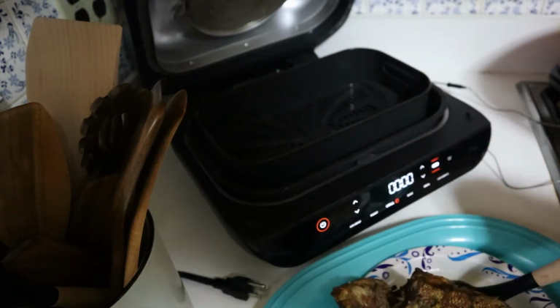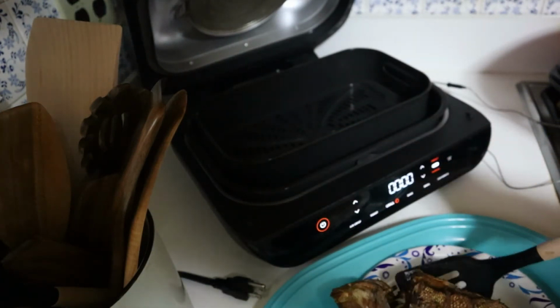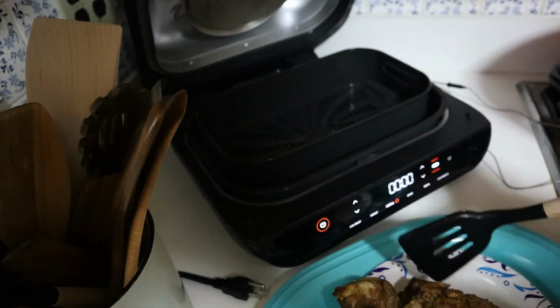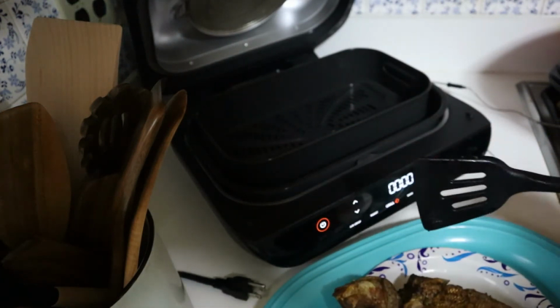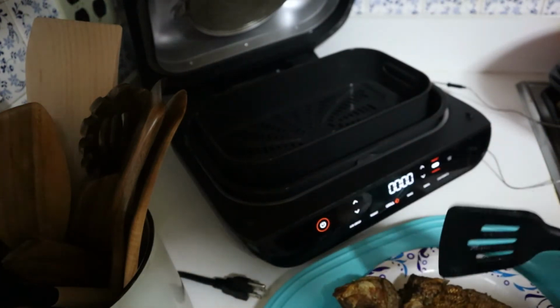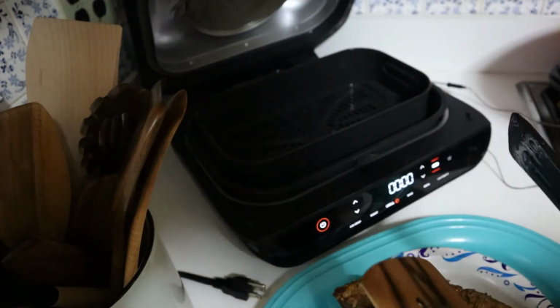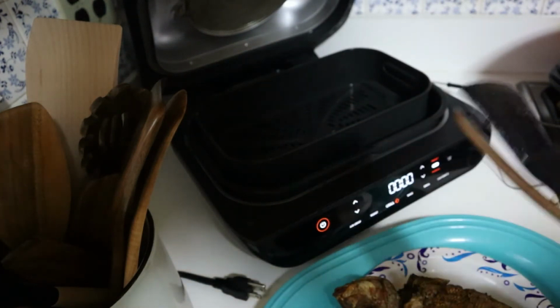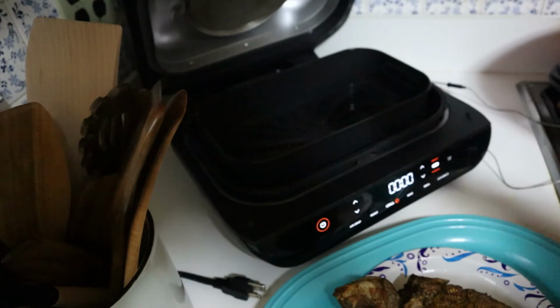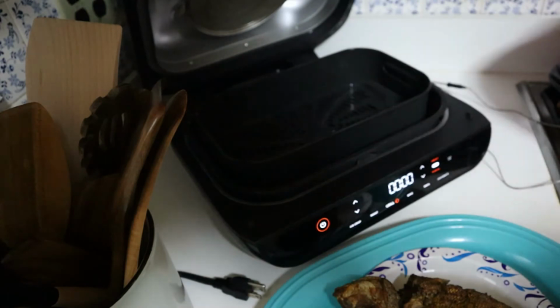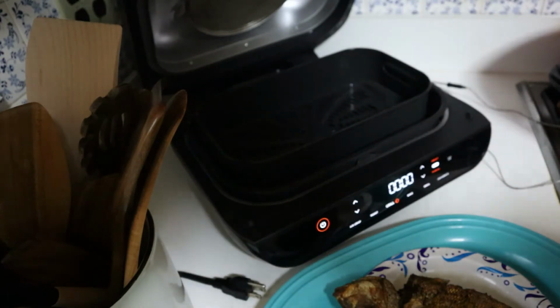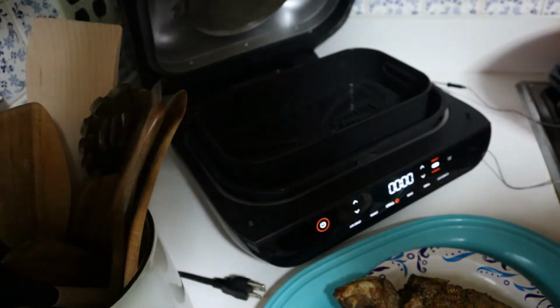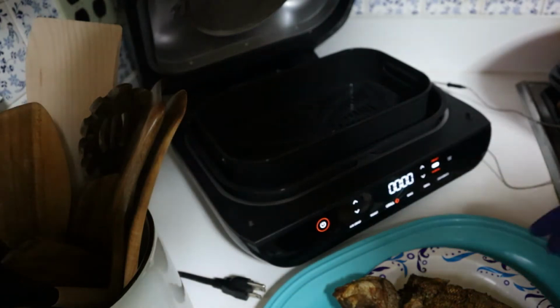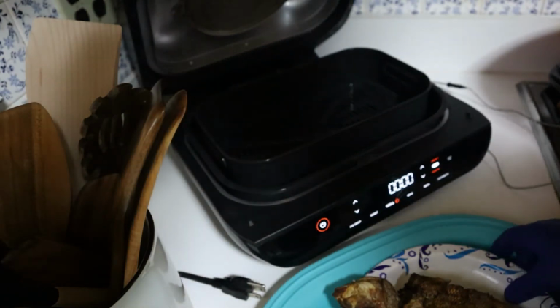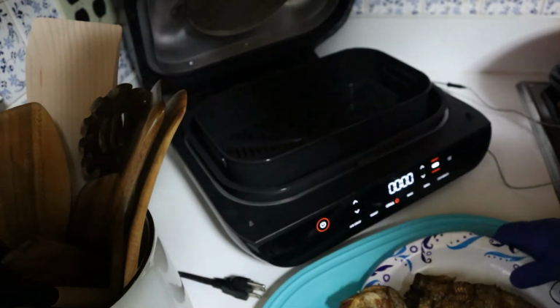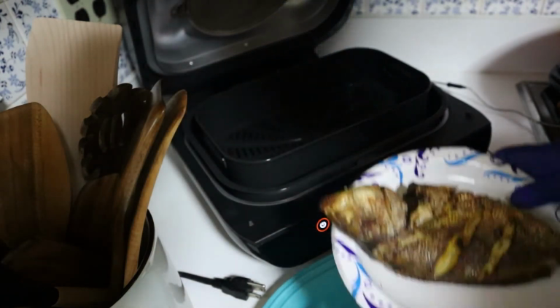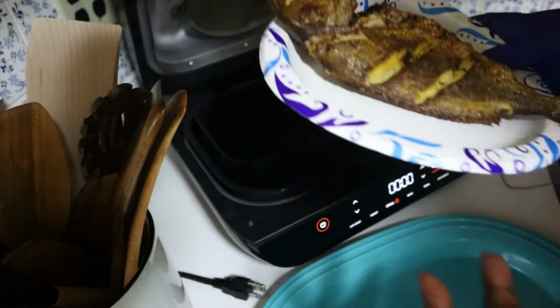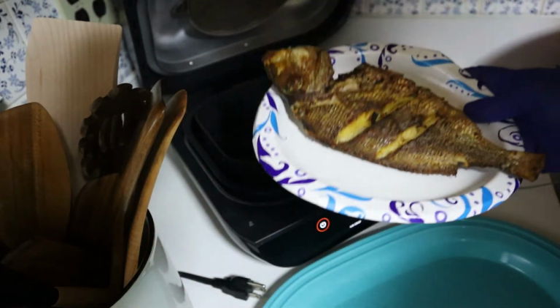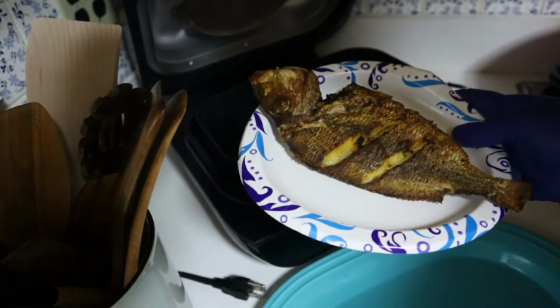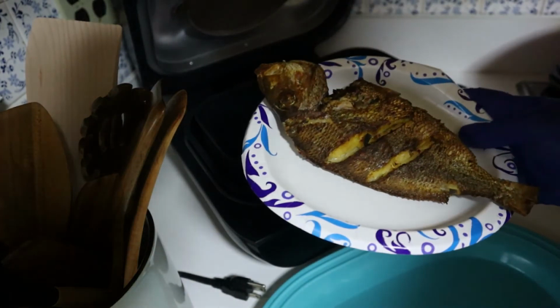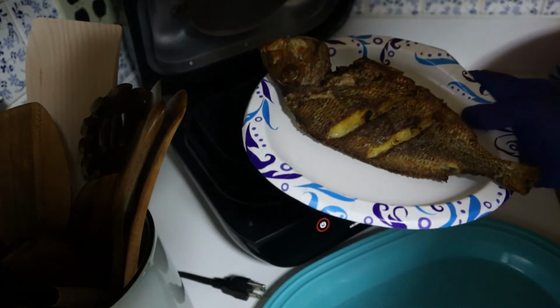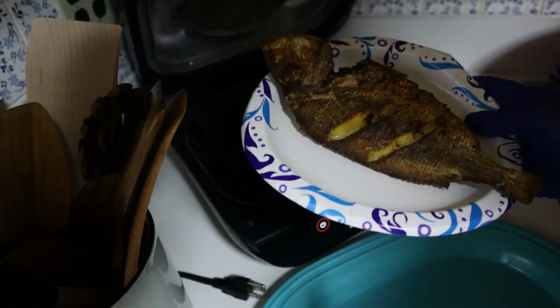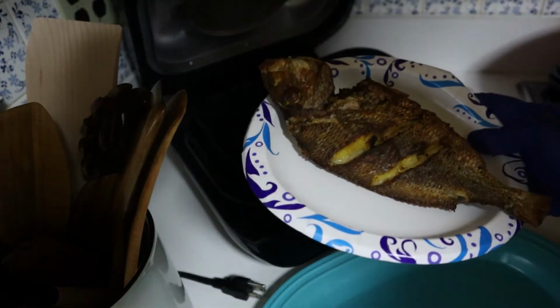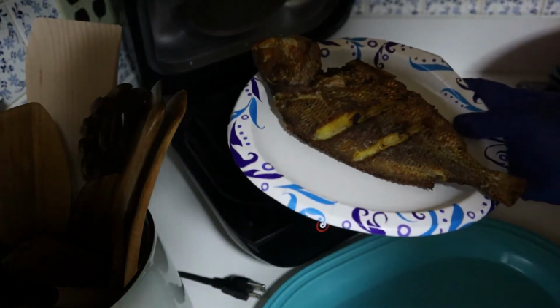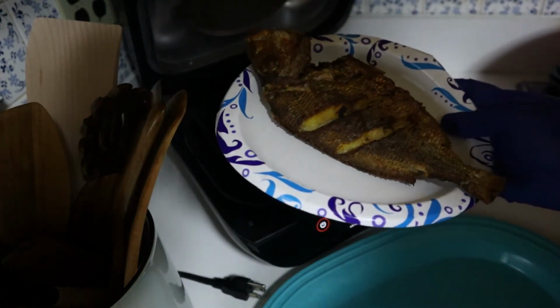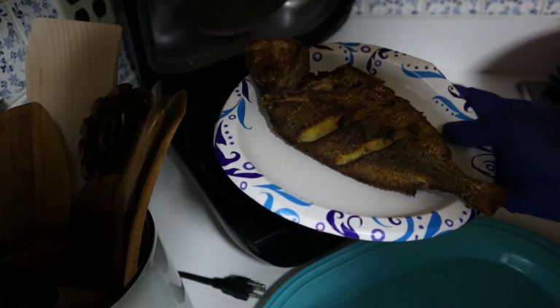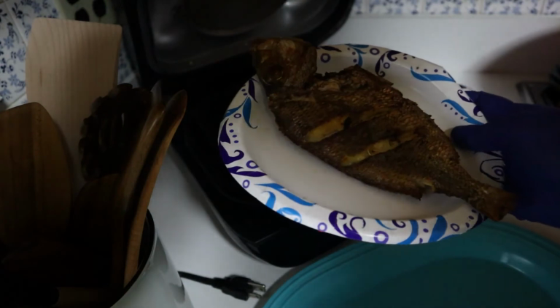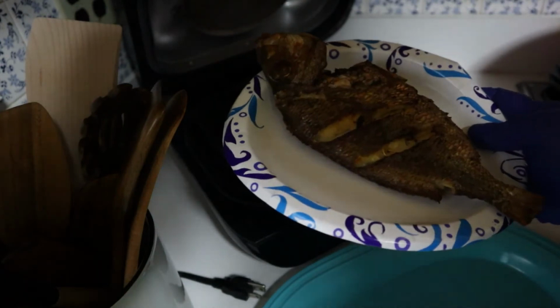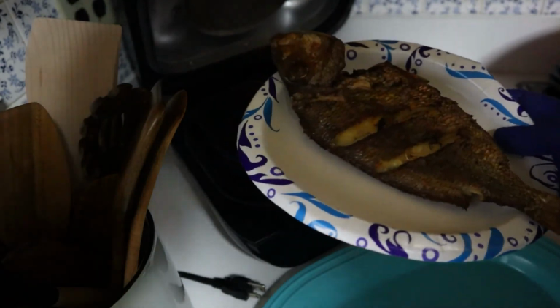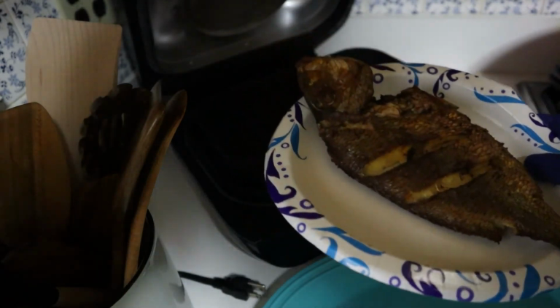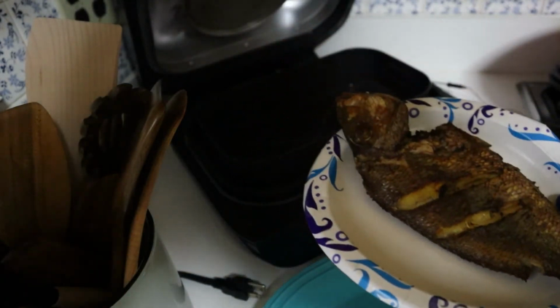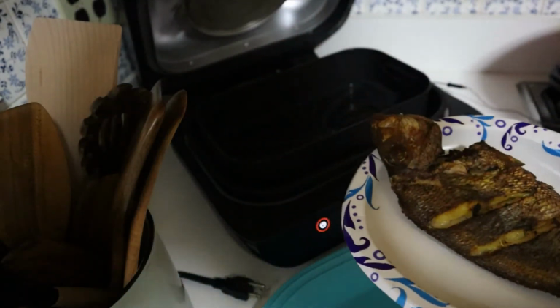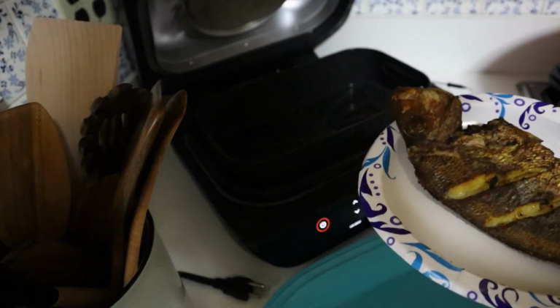That's it for today guys. There it is — Ninja Foodi Grill fried fish with all the oil, air crisp. Talk to you guys soon, bye!